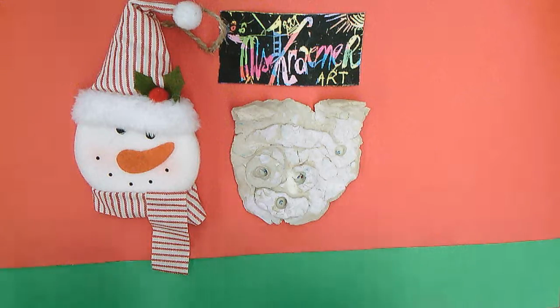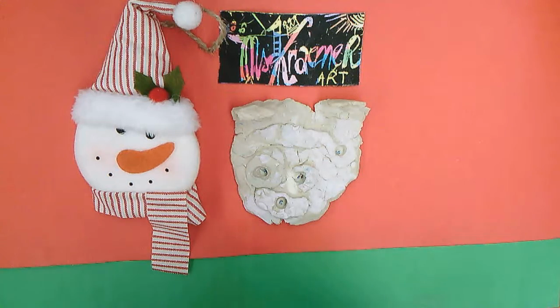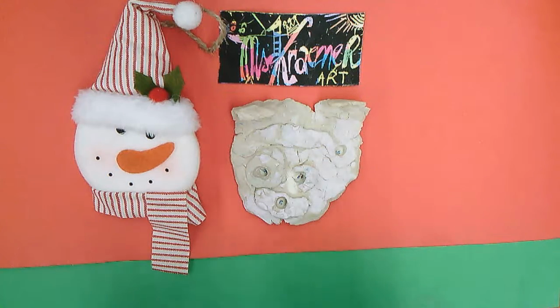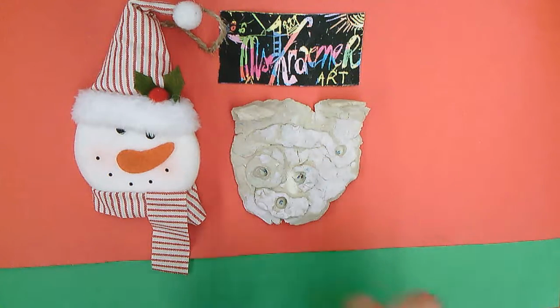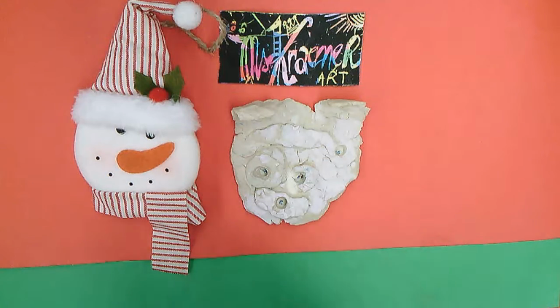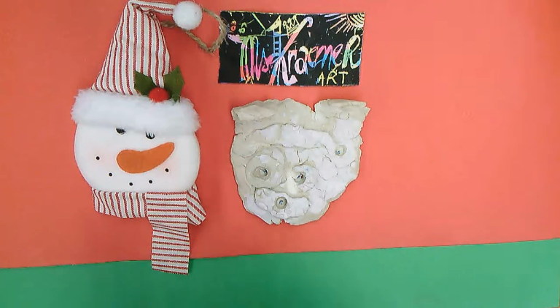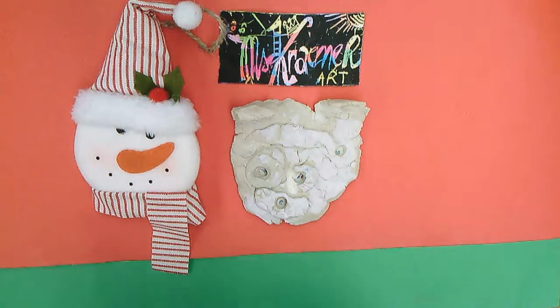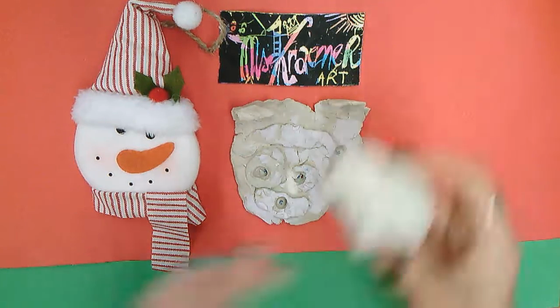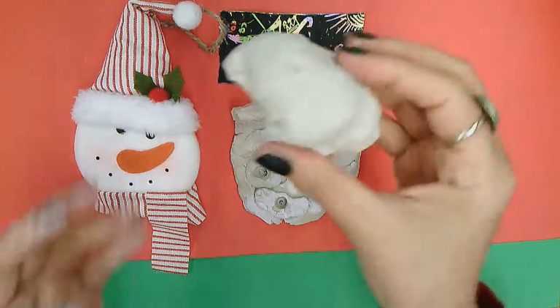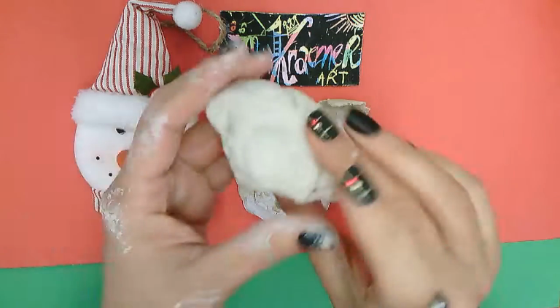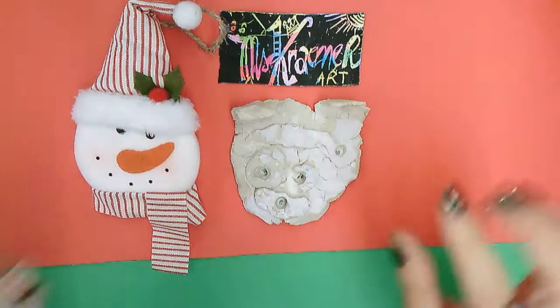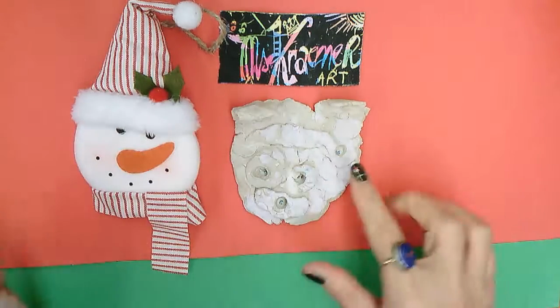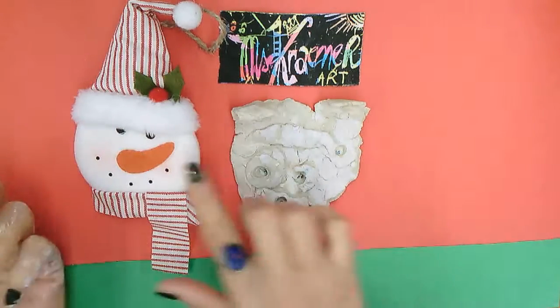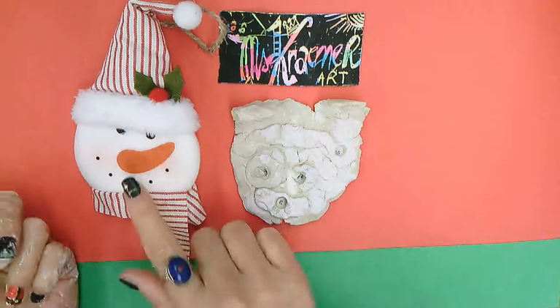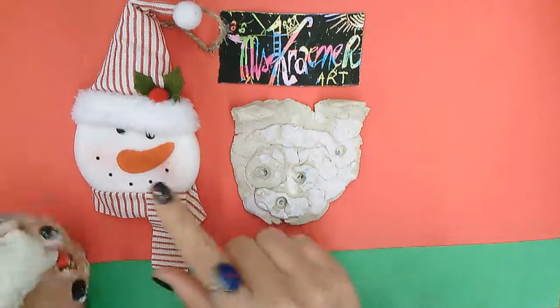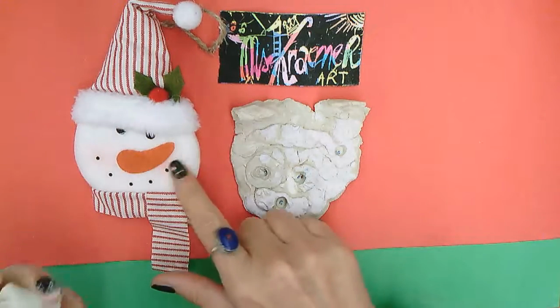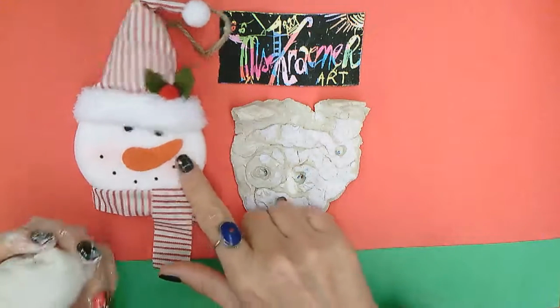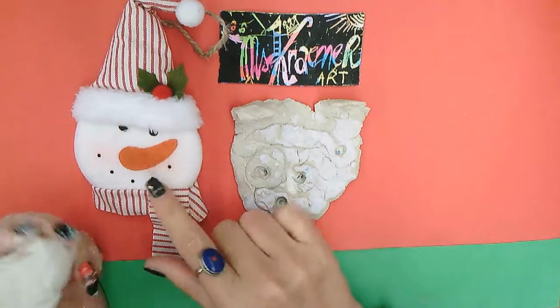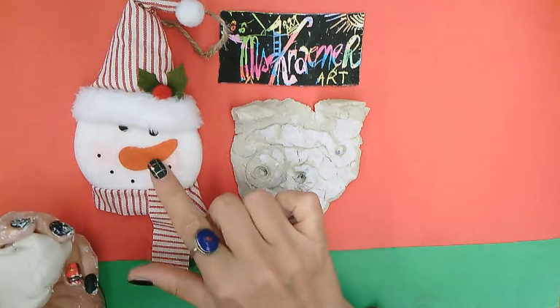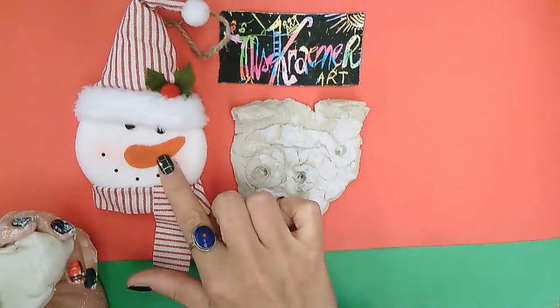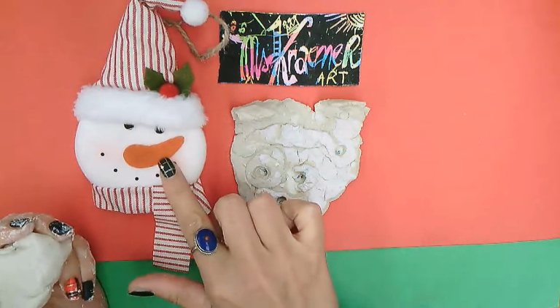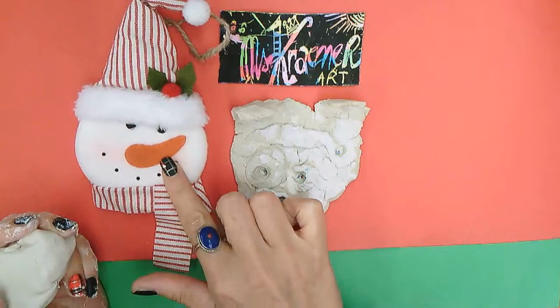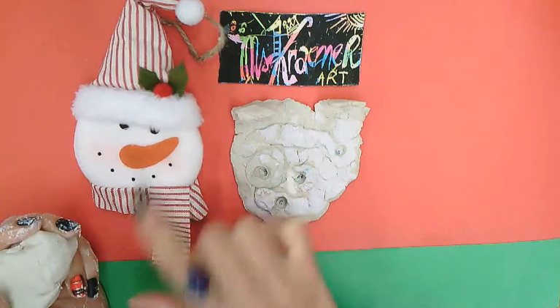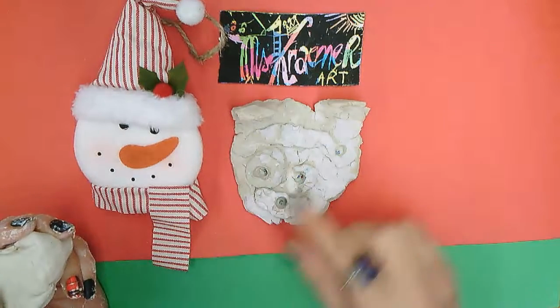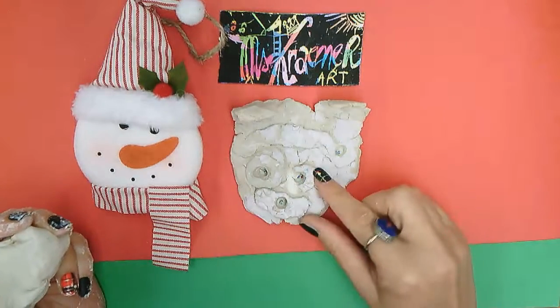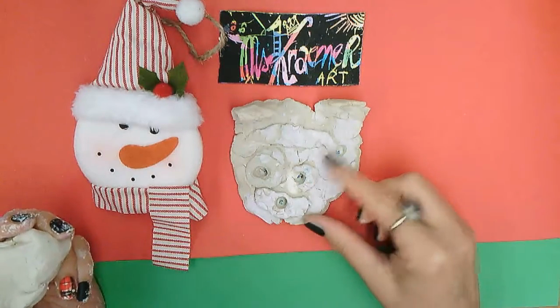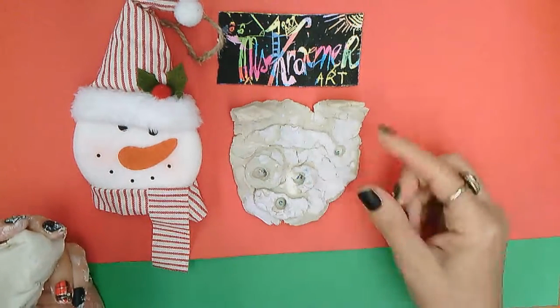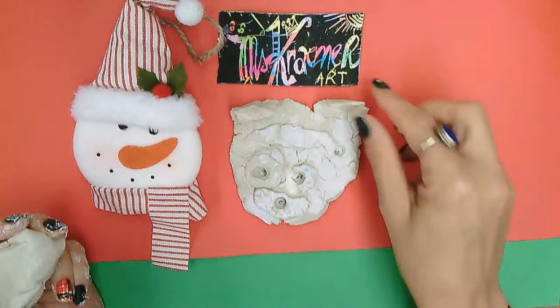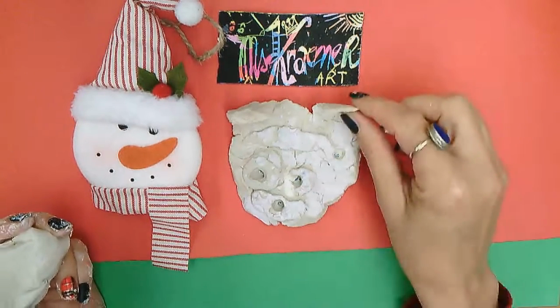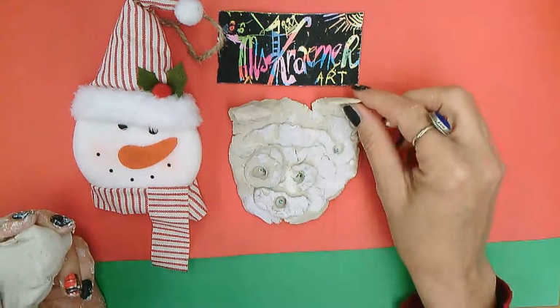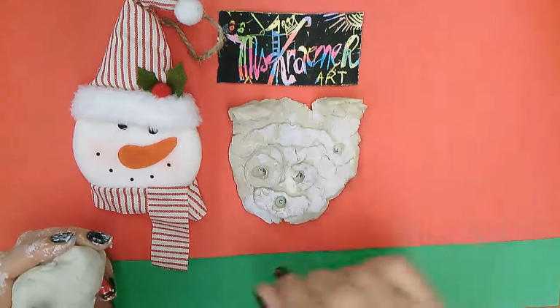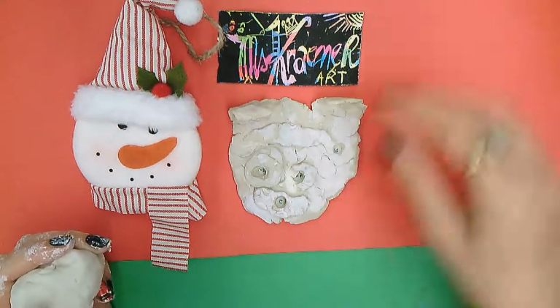Hello, today we're going to be making Christmas ornaments using clay. The inspiration for this lesson will be like a little snowman, but you can make your own pet as well, like a doggy or a little cat that you like.